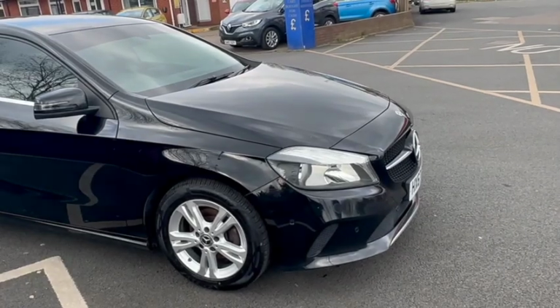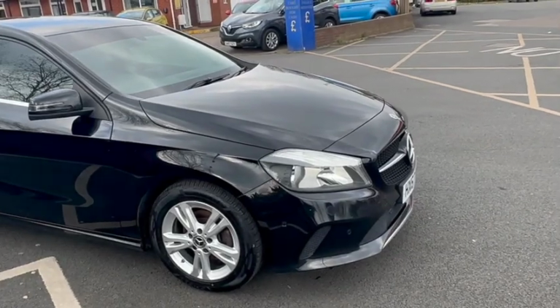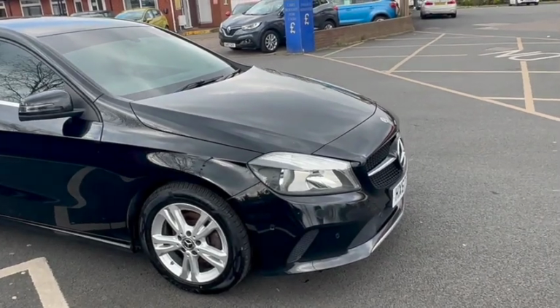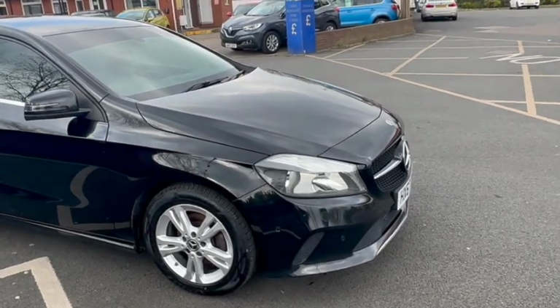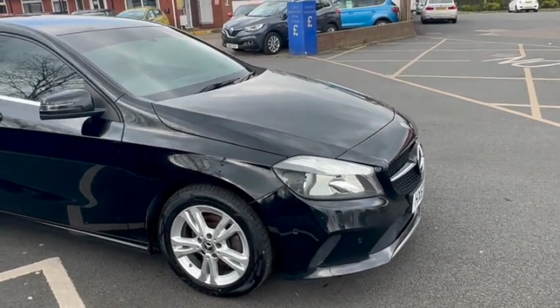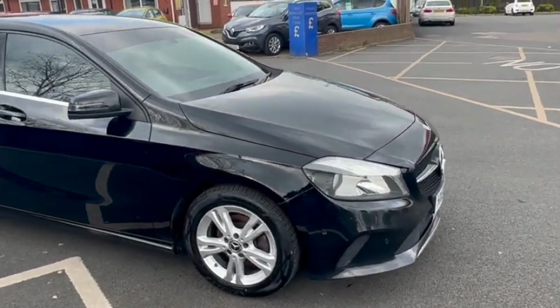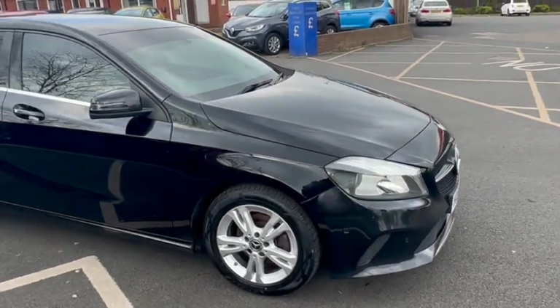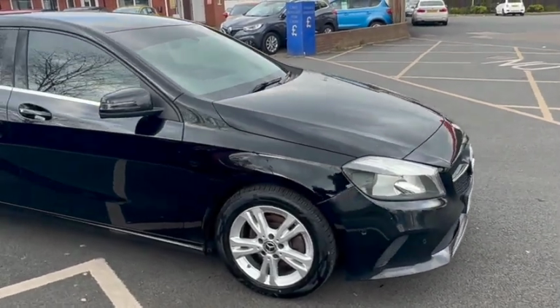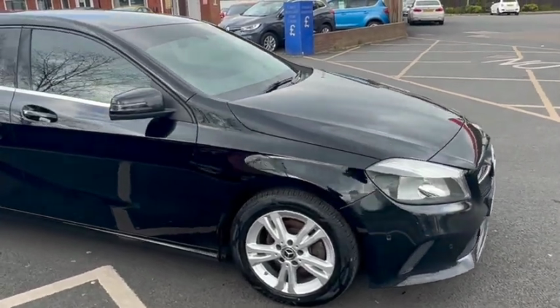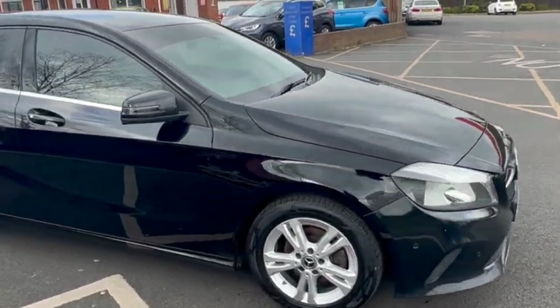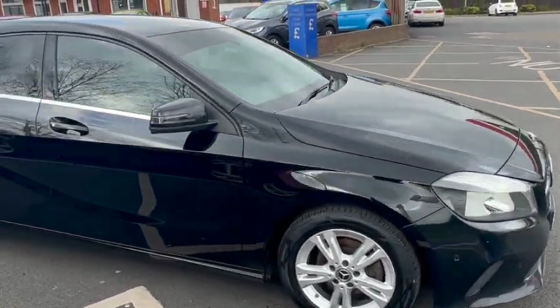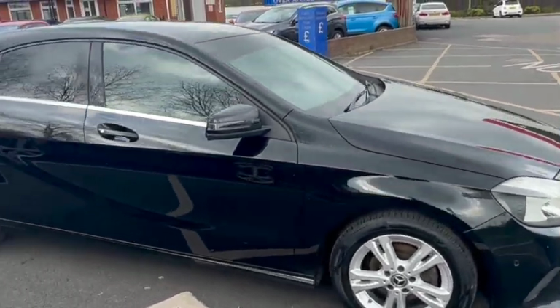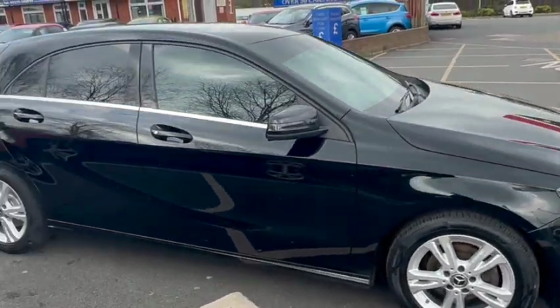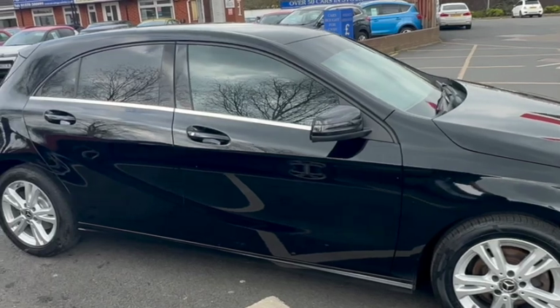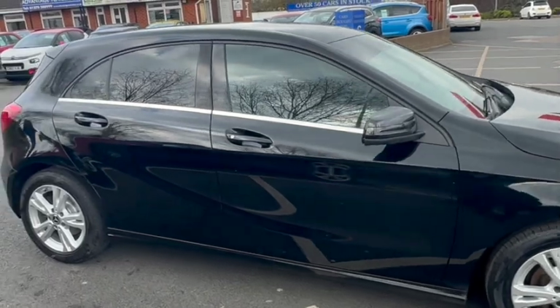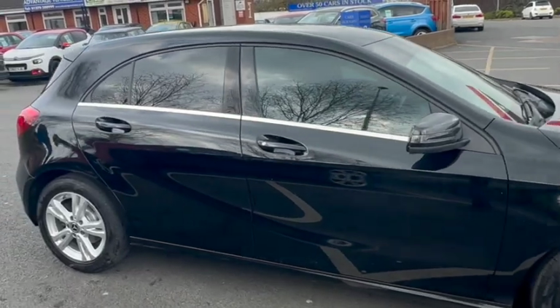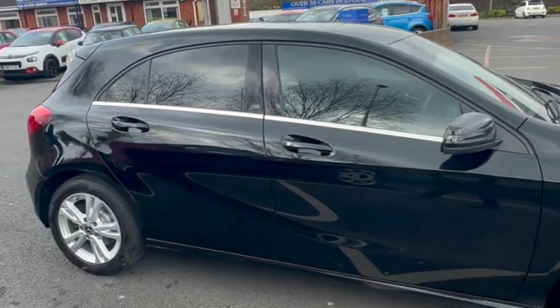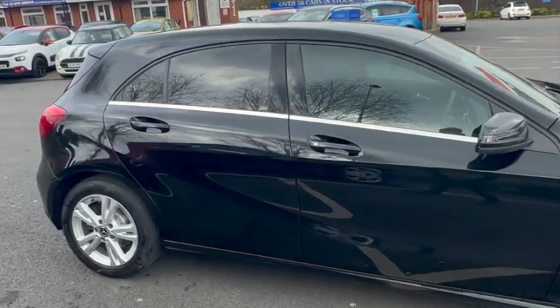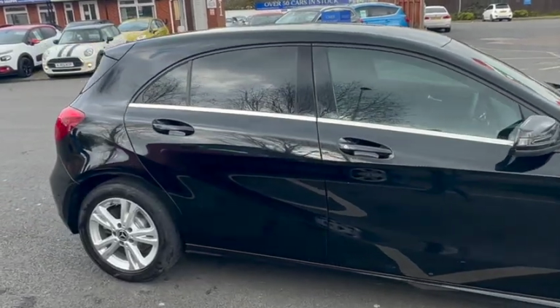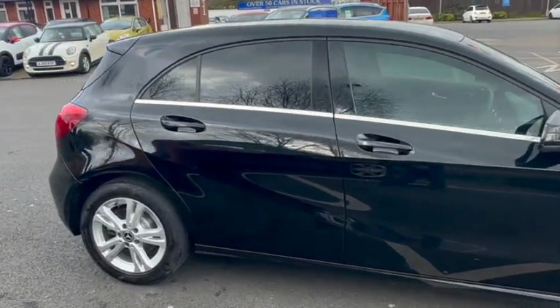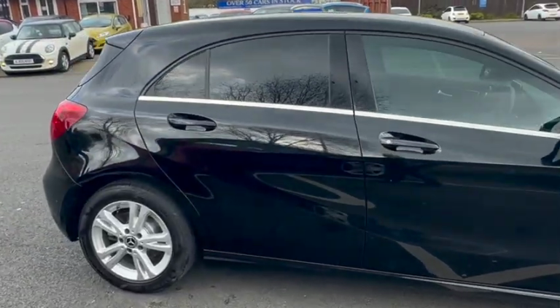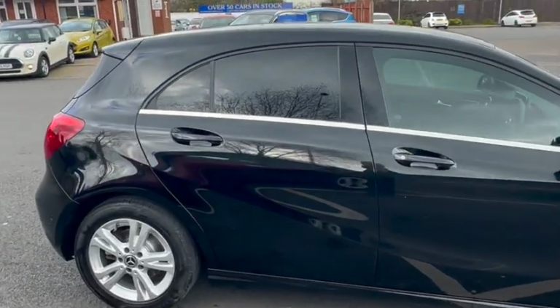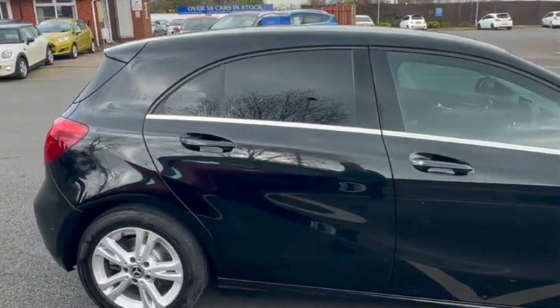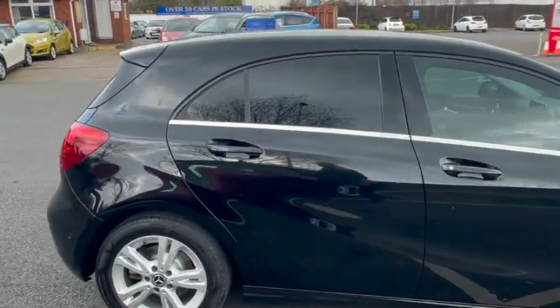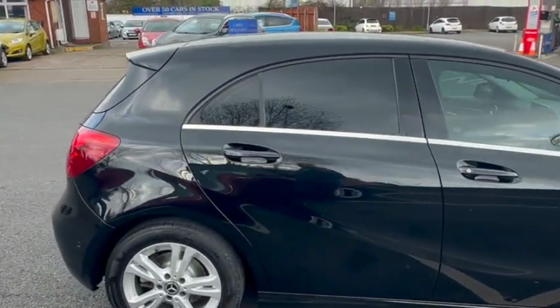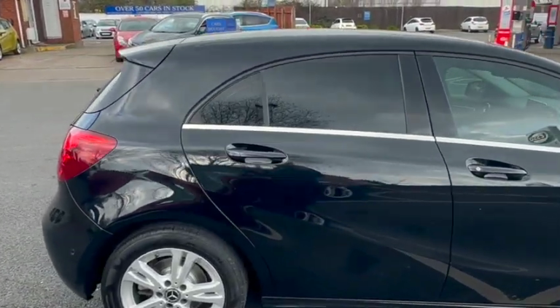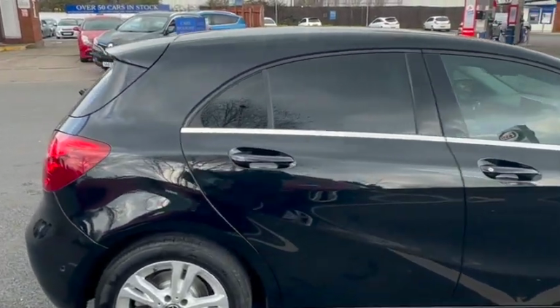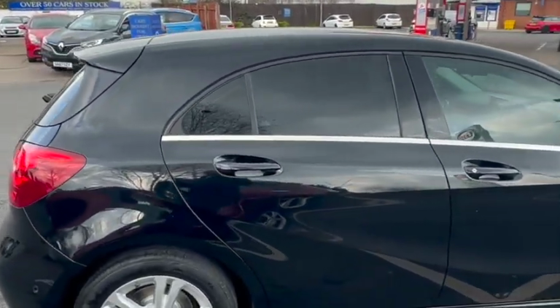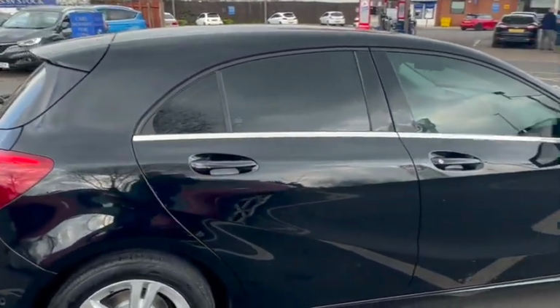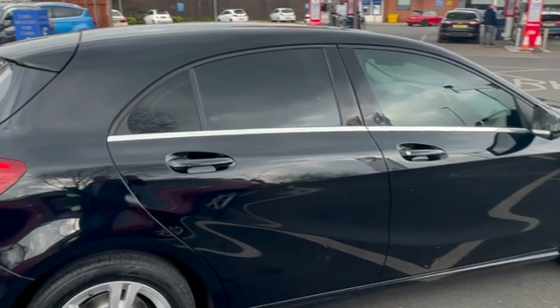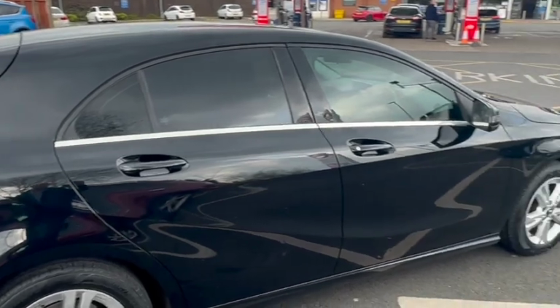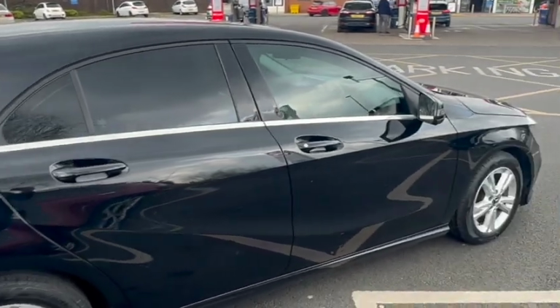Good afternoon everybody, it's Andy from Advanced Vehicles and Crew. Just going to walk and talk you around this lovely new arrival — a 67-plate Mercedes A-Class 1.5 SE Executive, 107 brake.